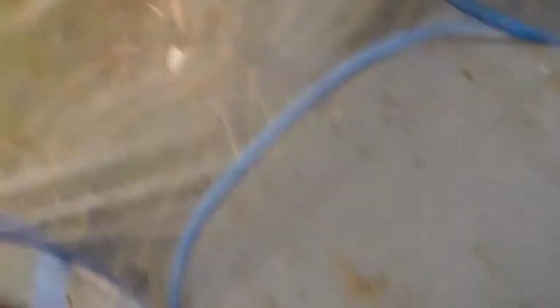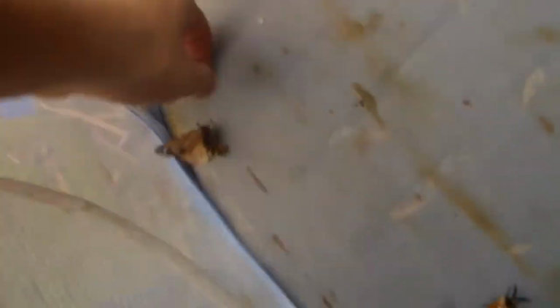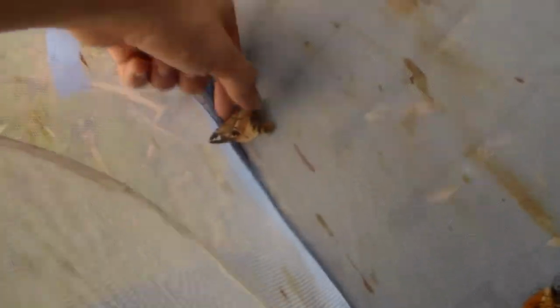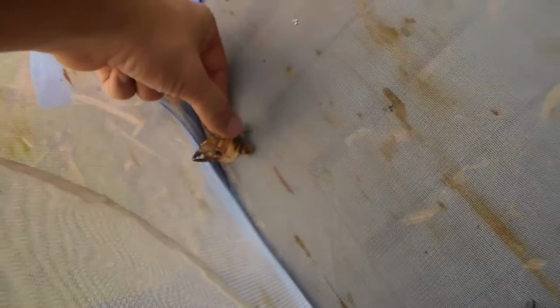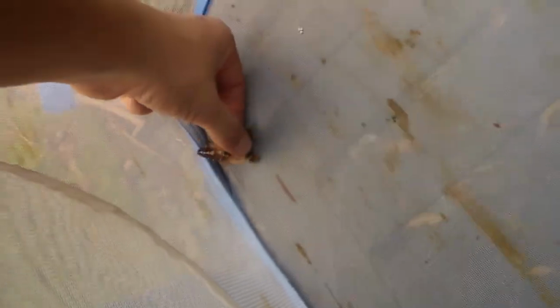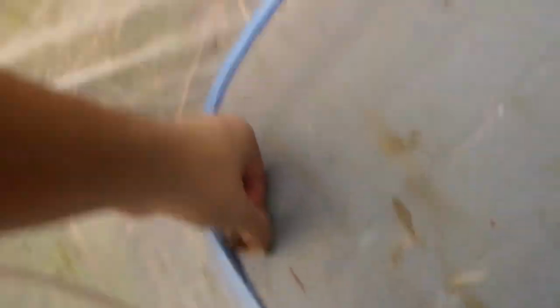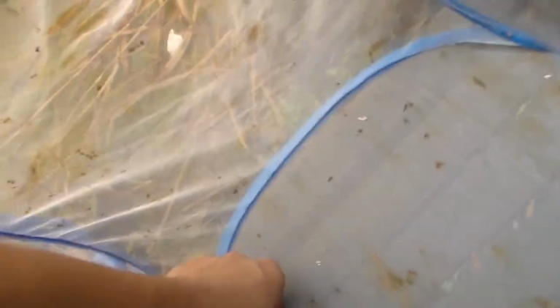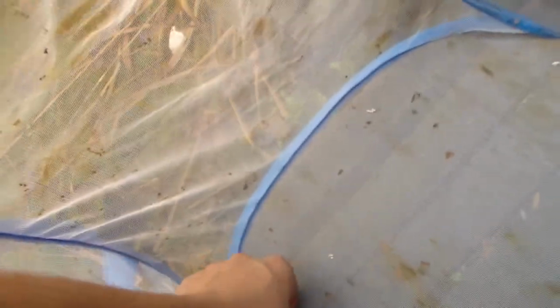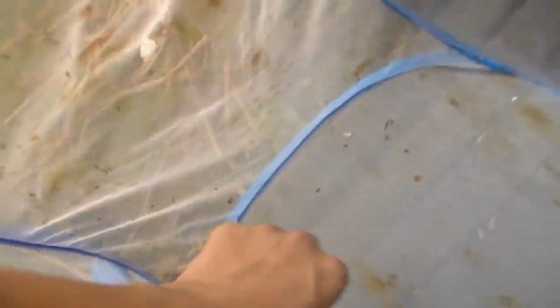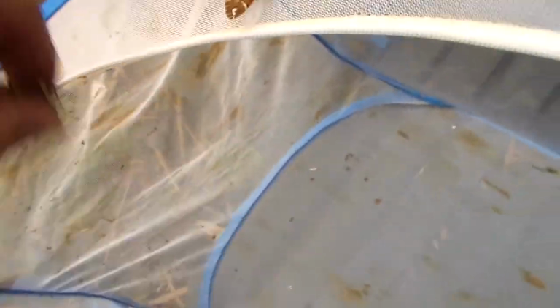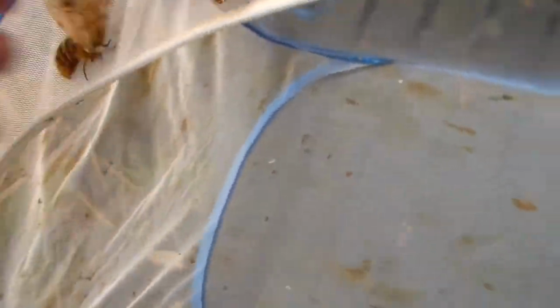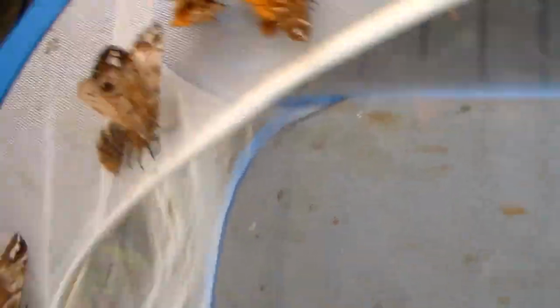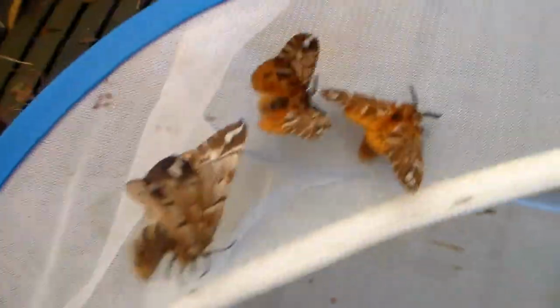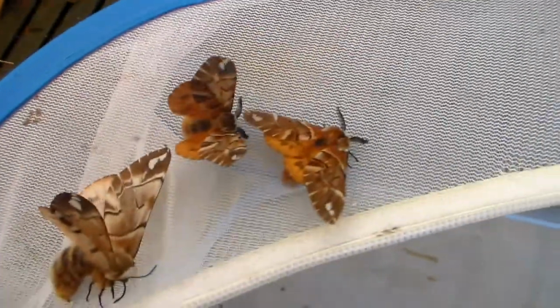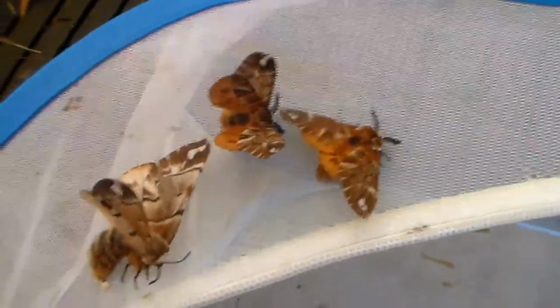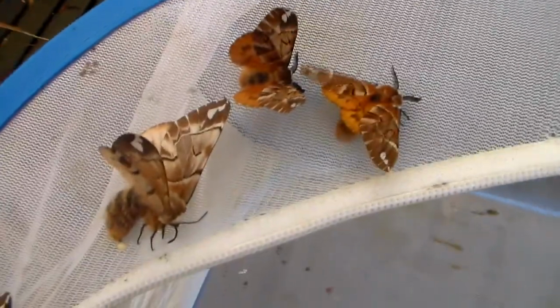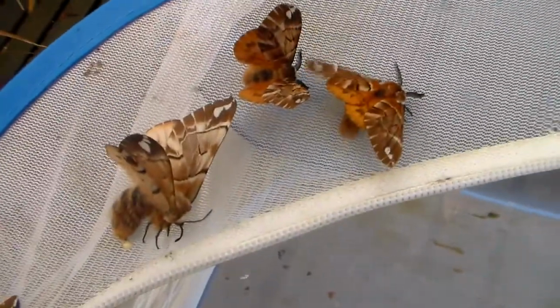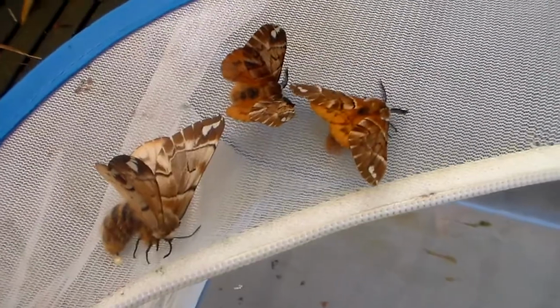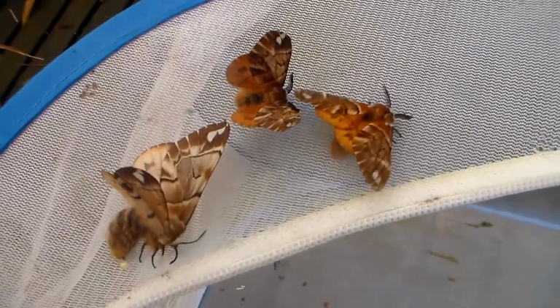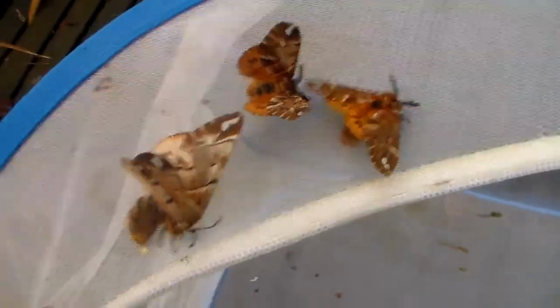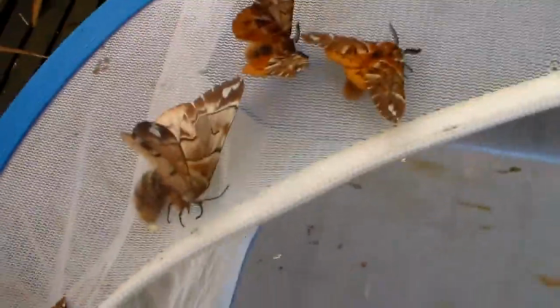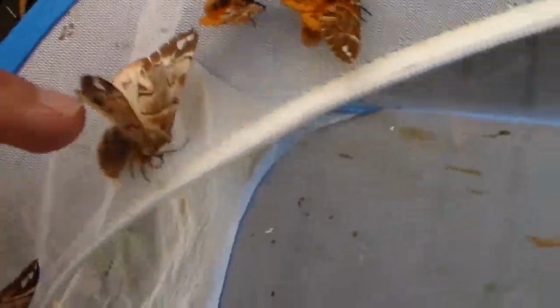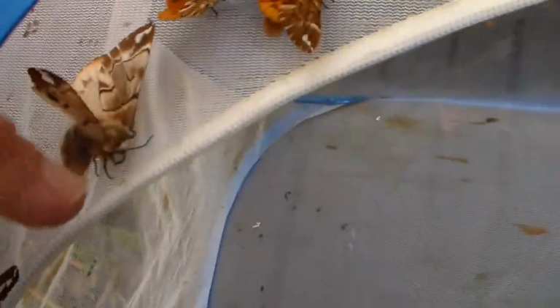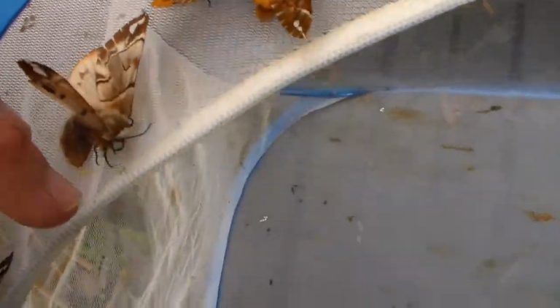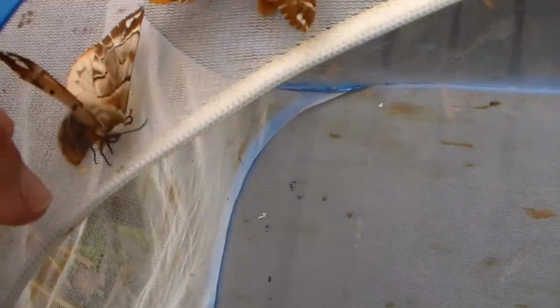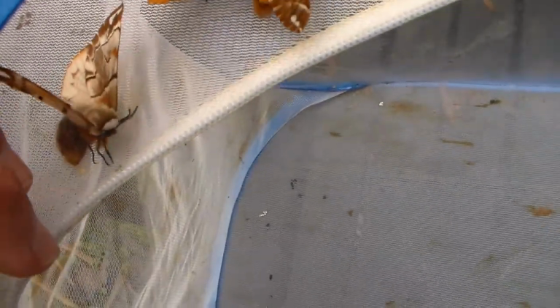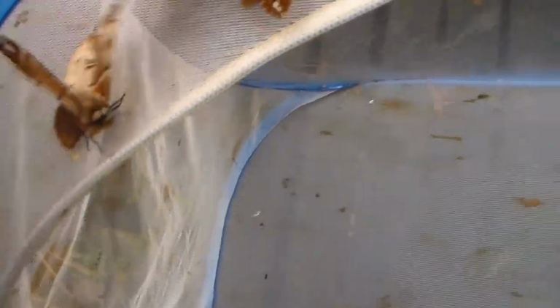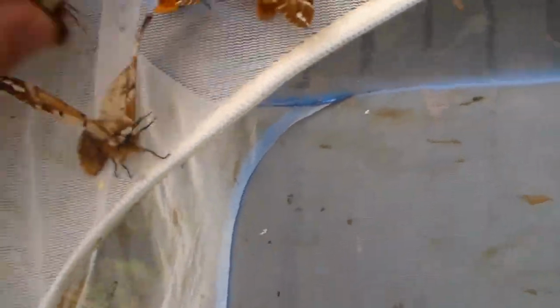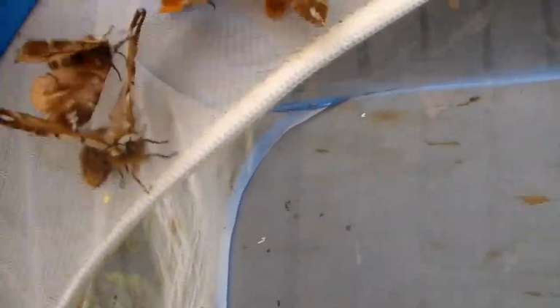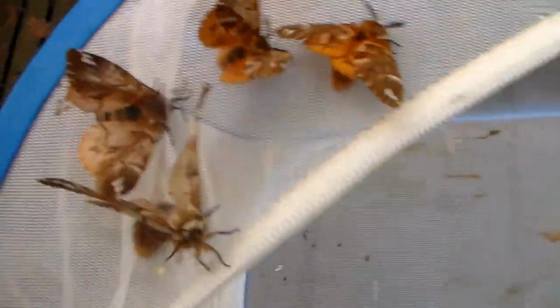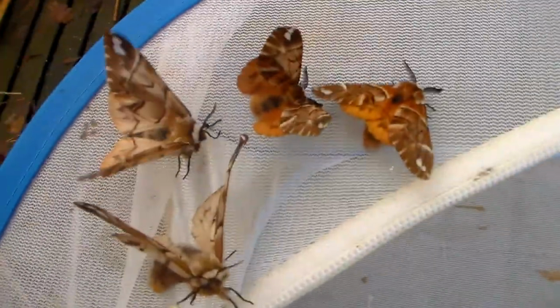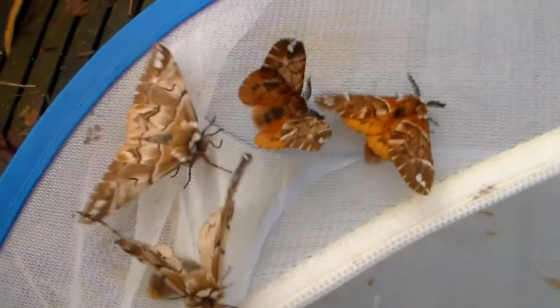Actually they're not supposed to emerge right now, so they broke out of diapause a little bit too early I'm afraid. But that's okay — I'll store the other pupae a little bit colder.